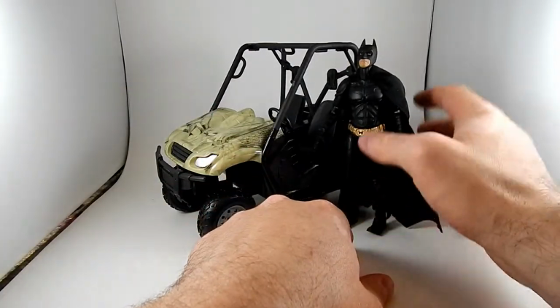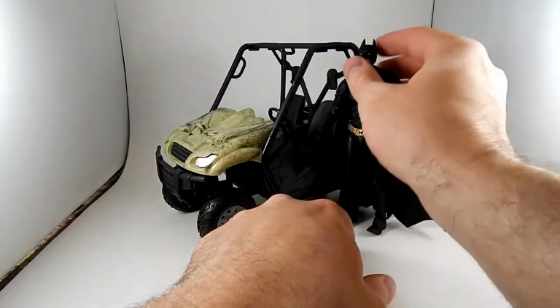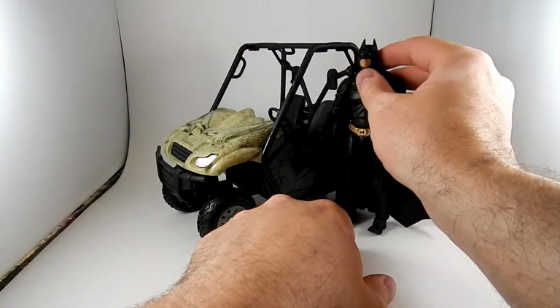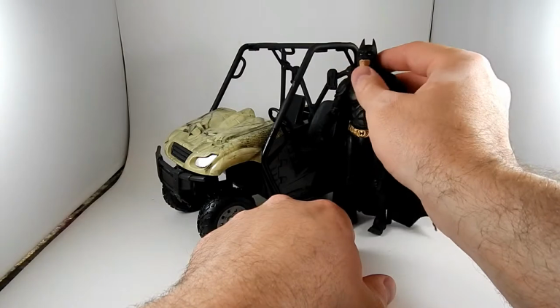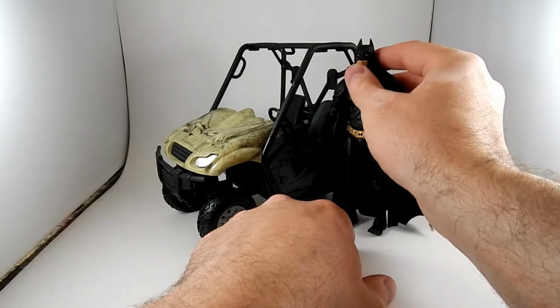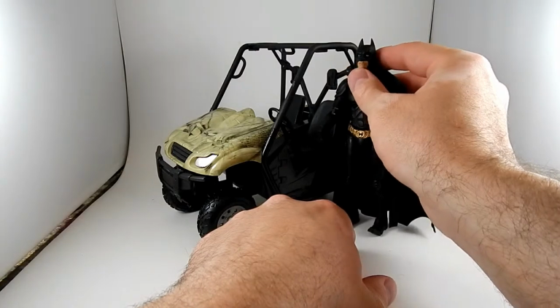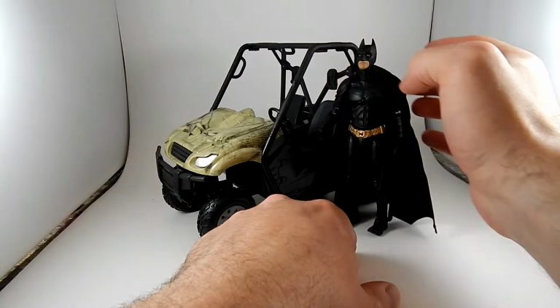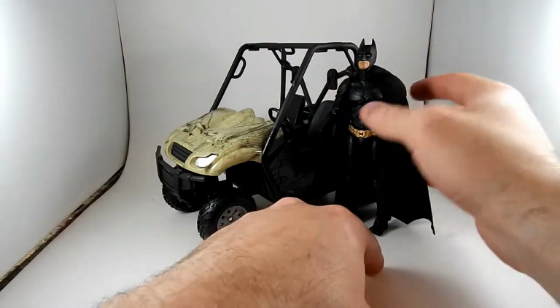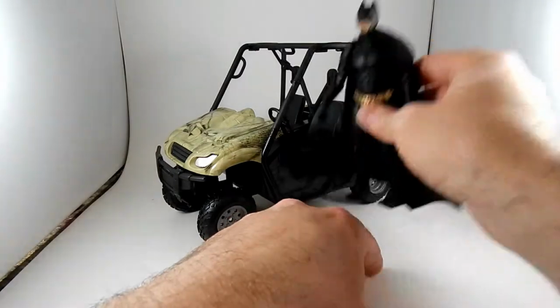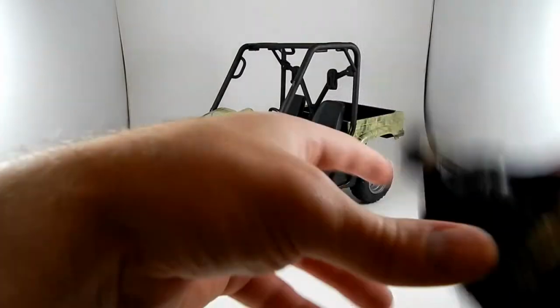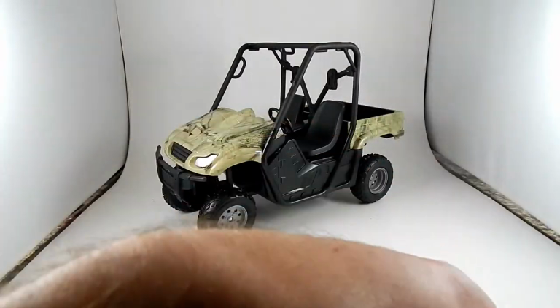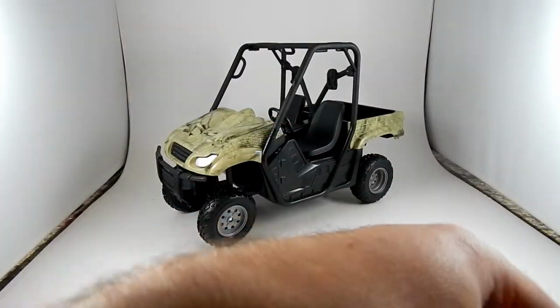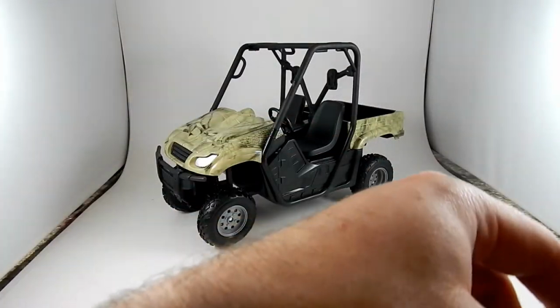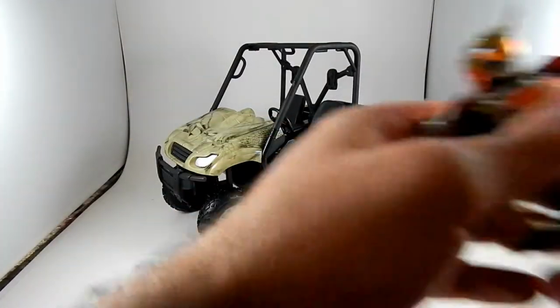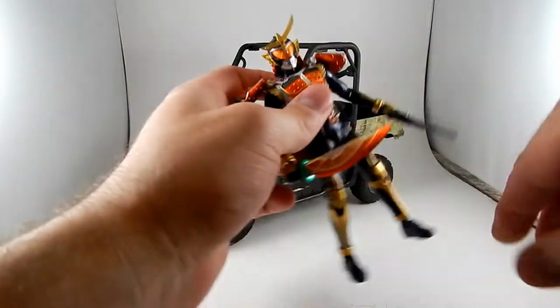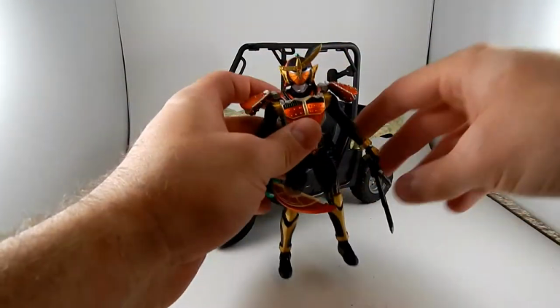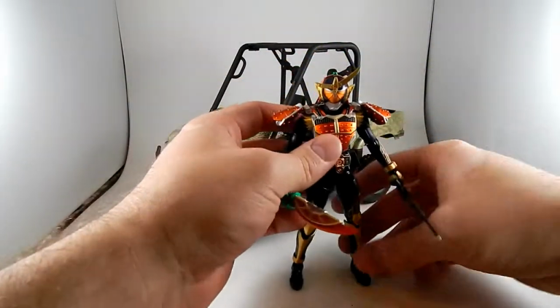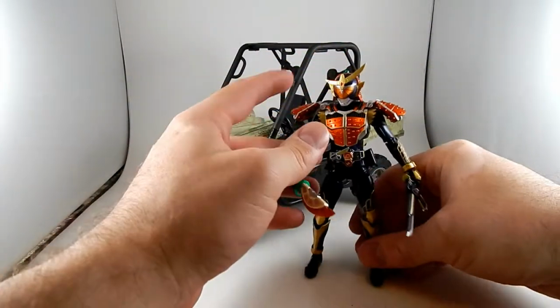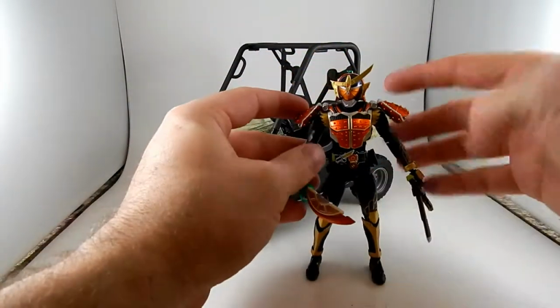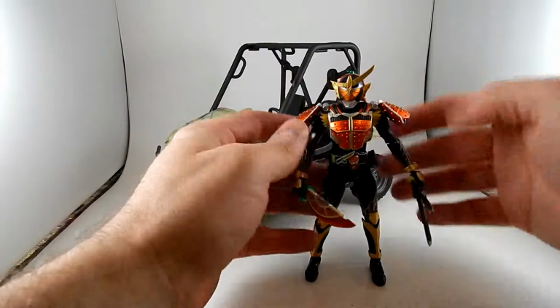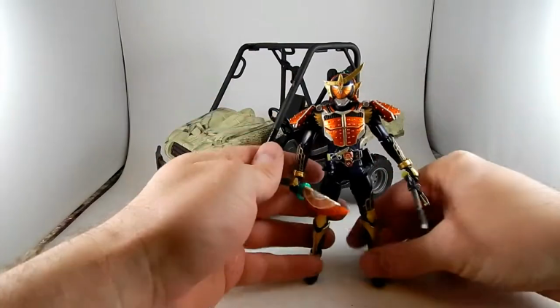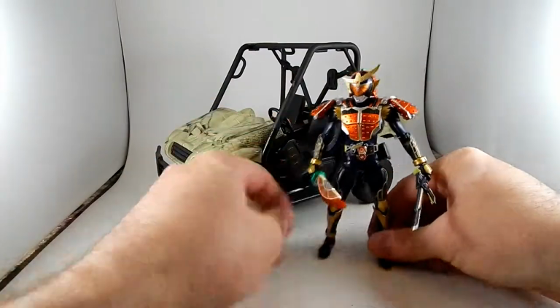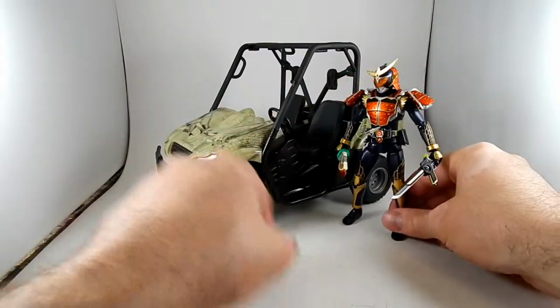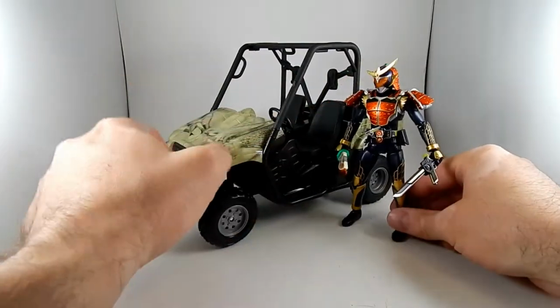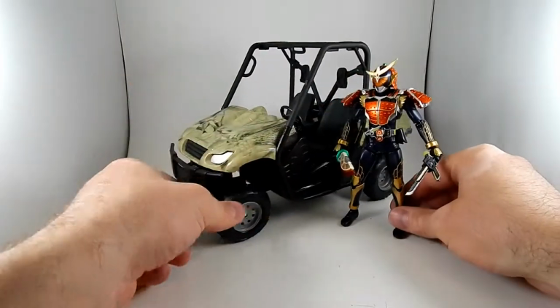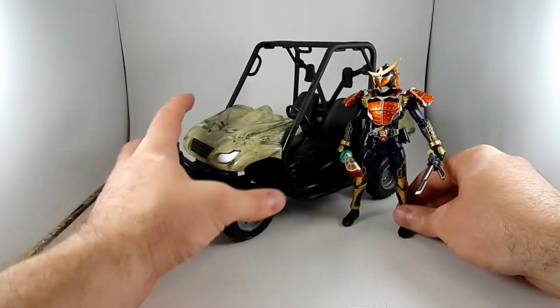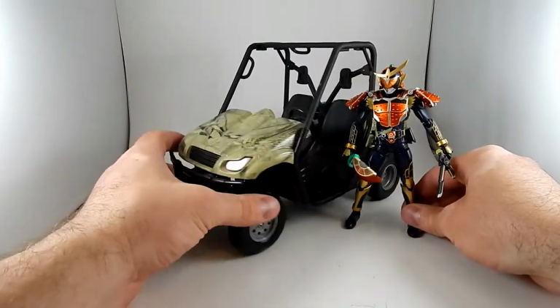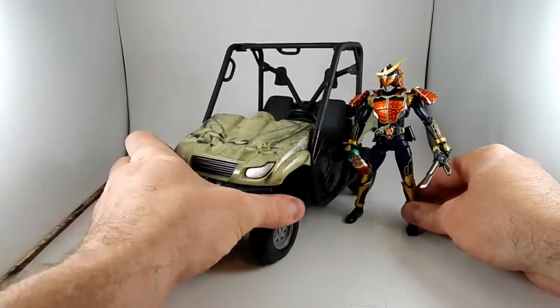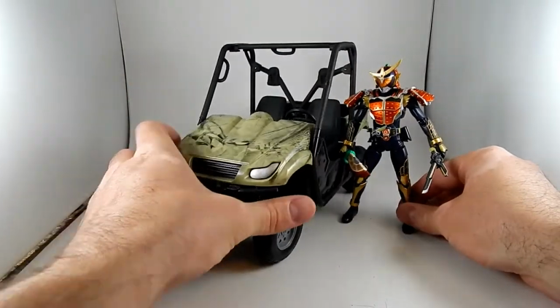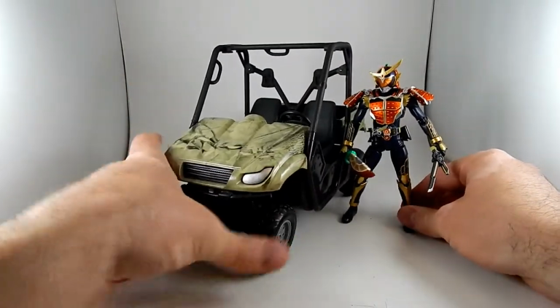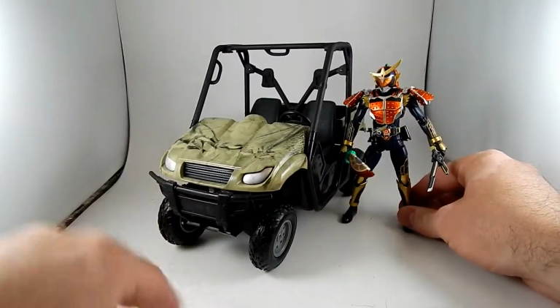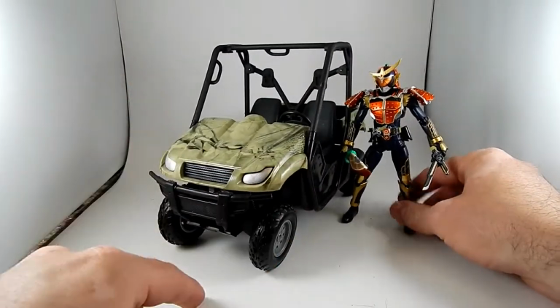Oh, he looks really big. Let's grab Gaim — he's holding swords — but he looks a little bit more like he's in the right scale with it, right?